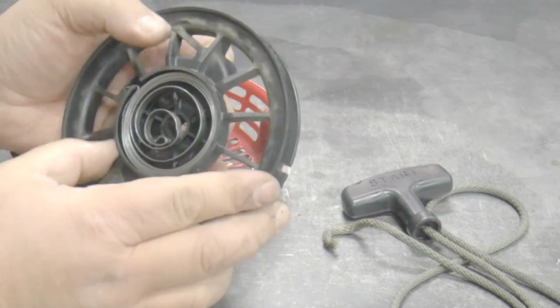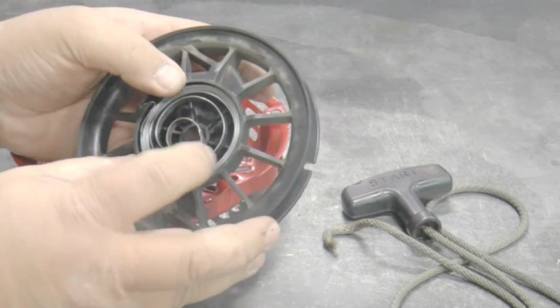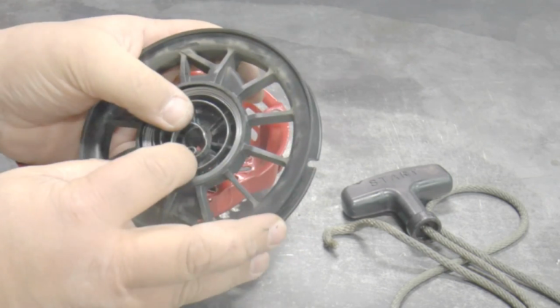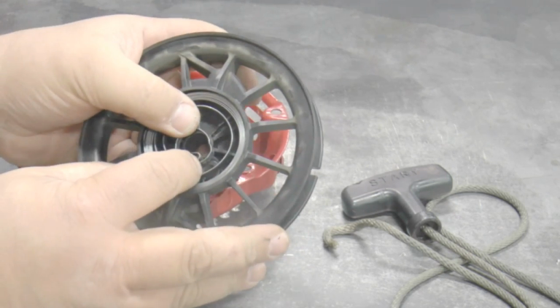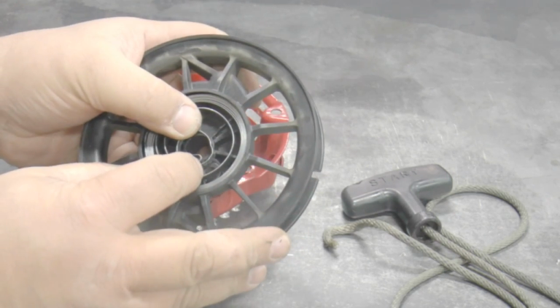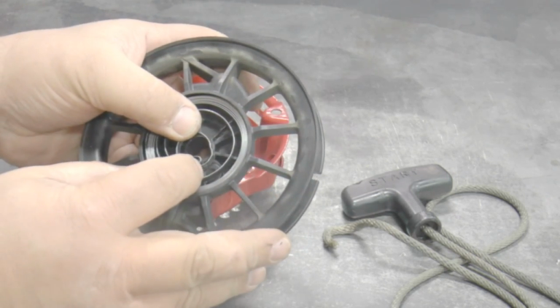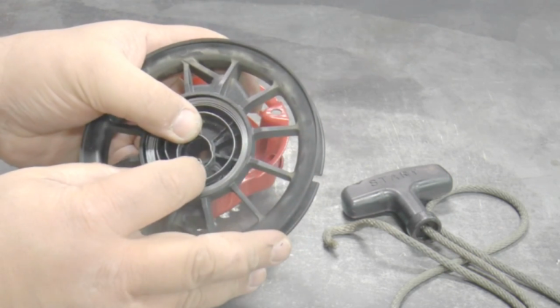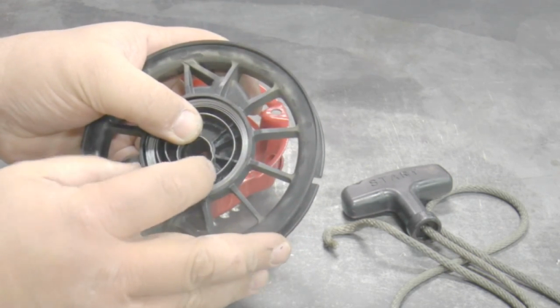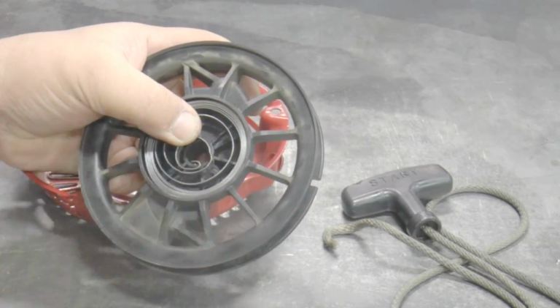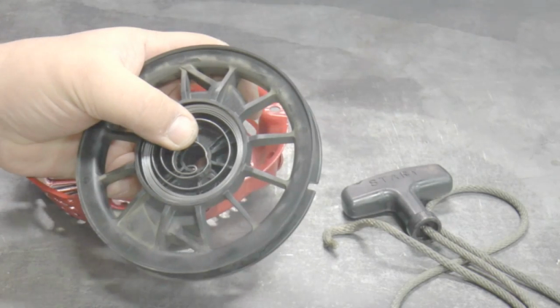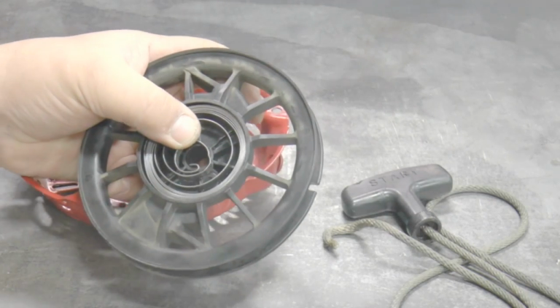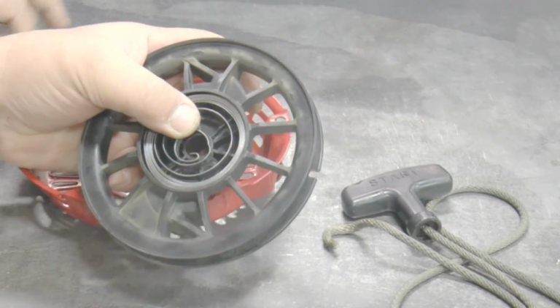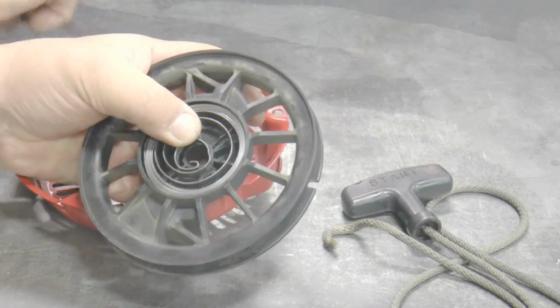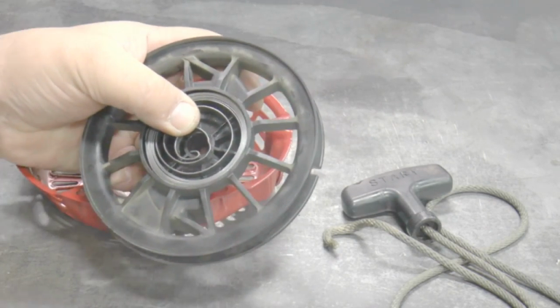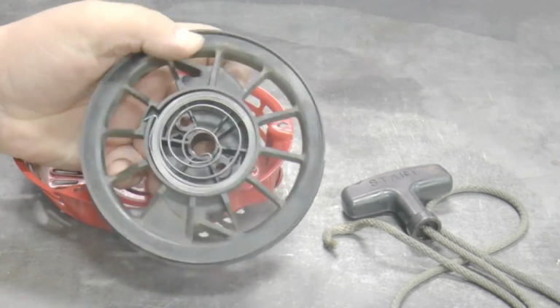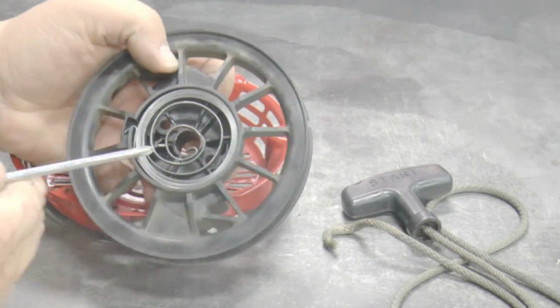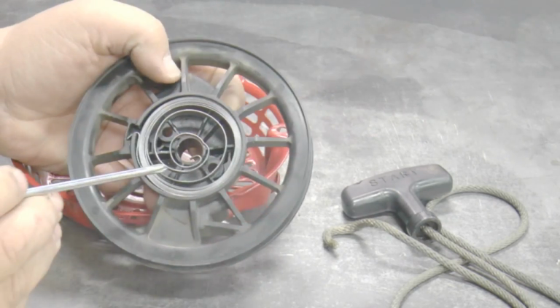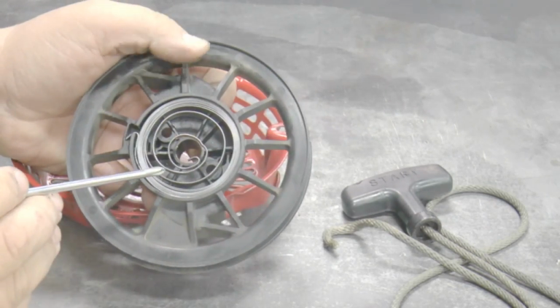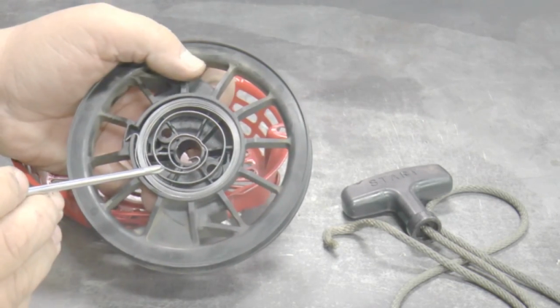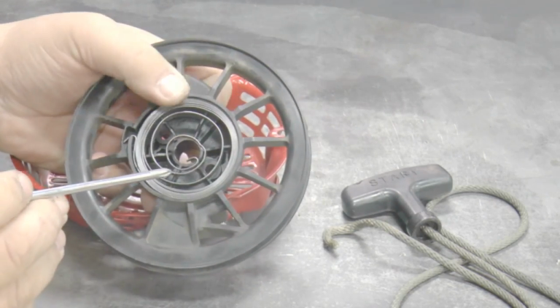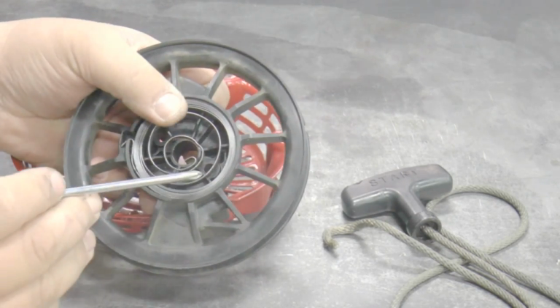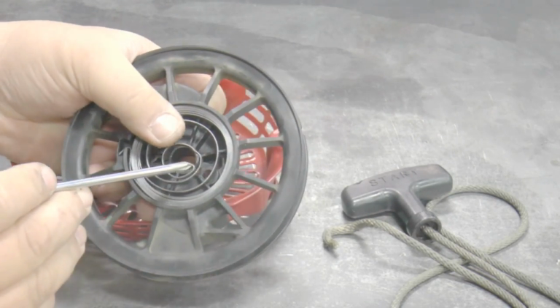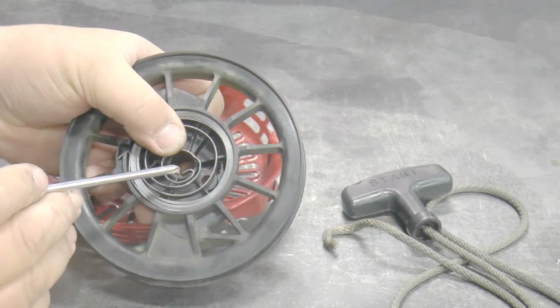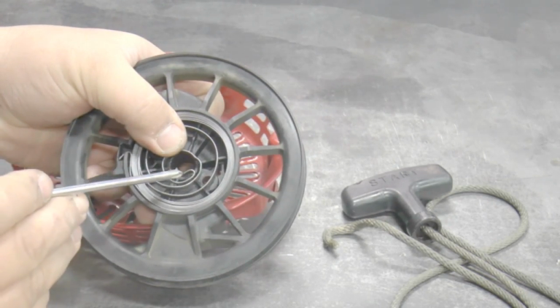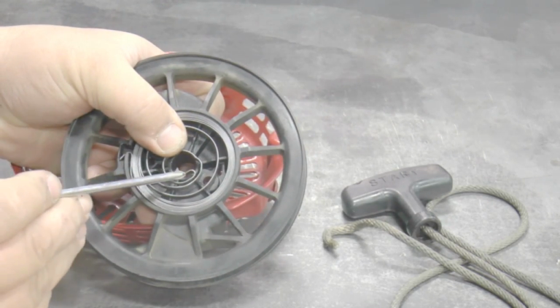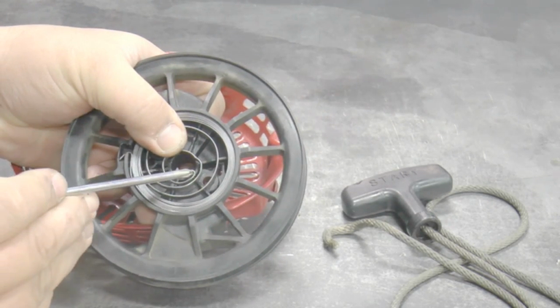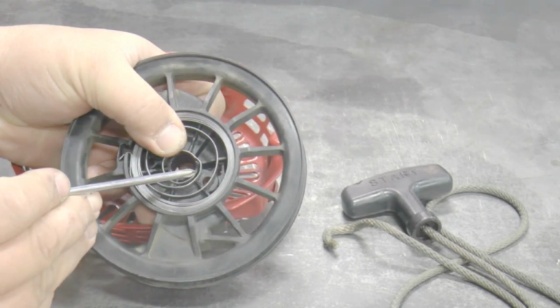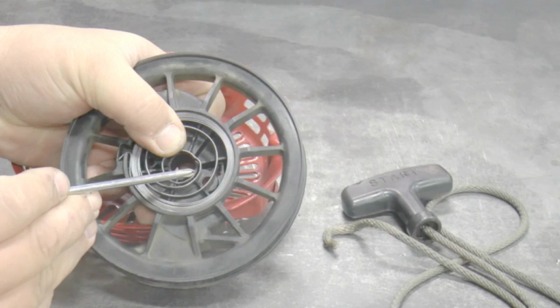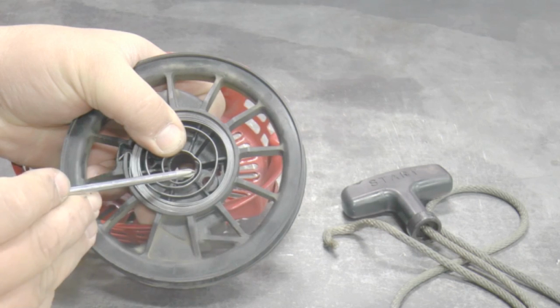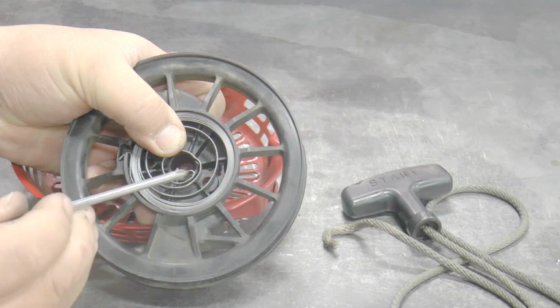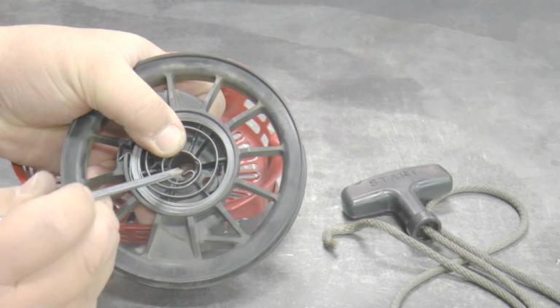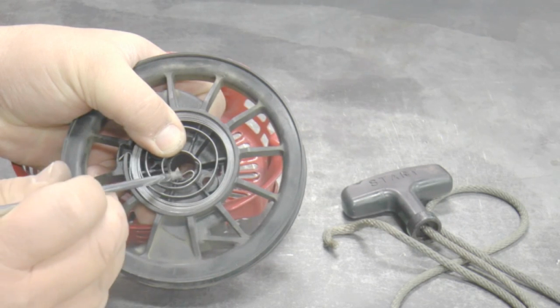The inner hook should be close to the center hole. Adjust the hook by slightly bending to get it to be close. If not, it will not catch the tab on the starter housing.